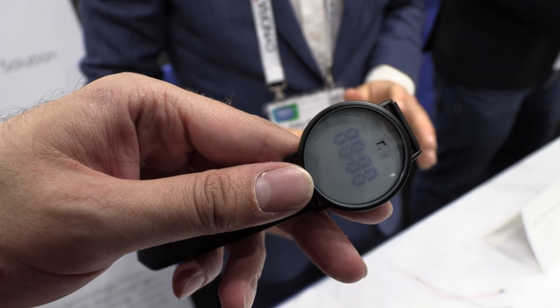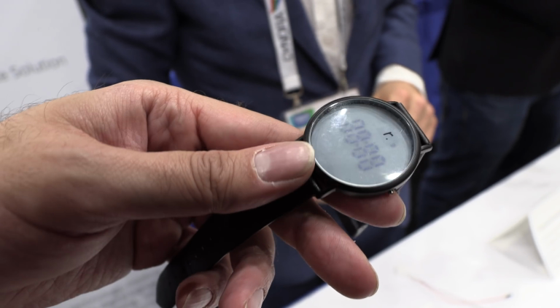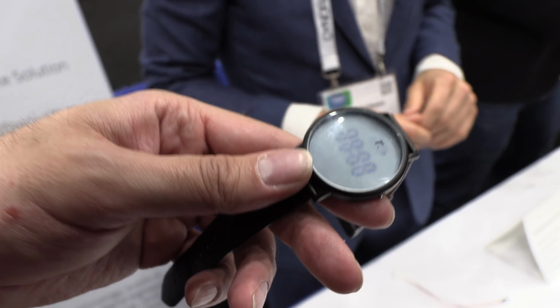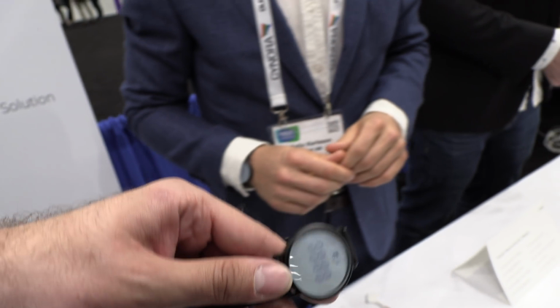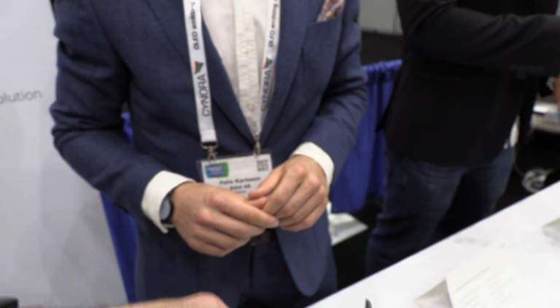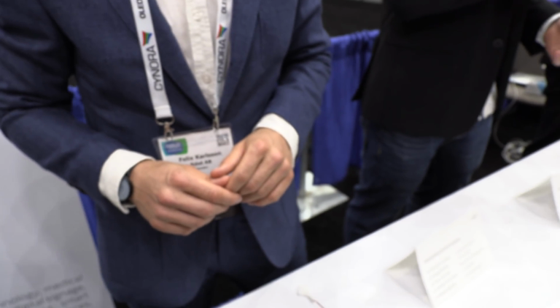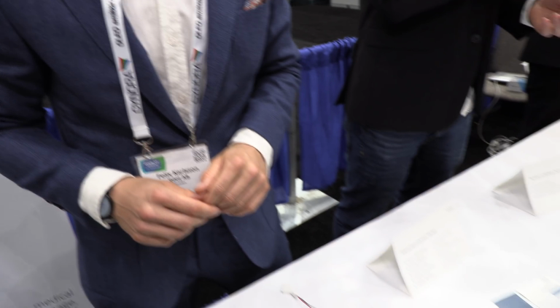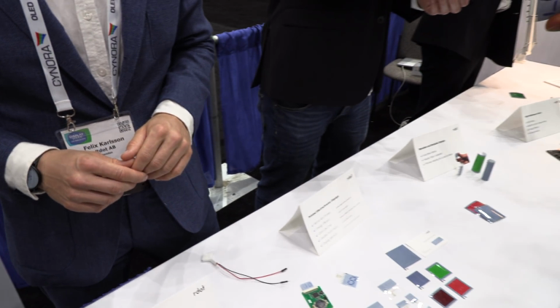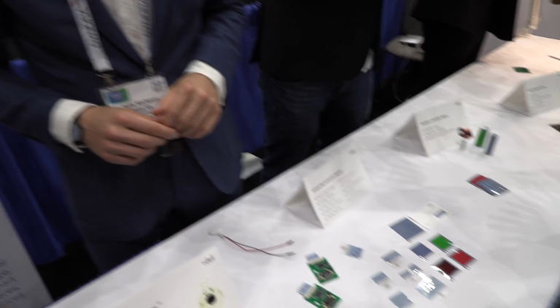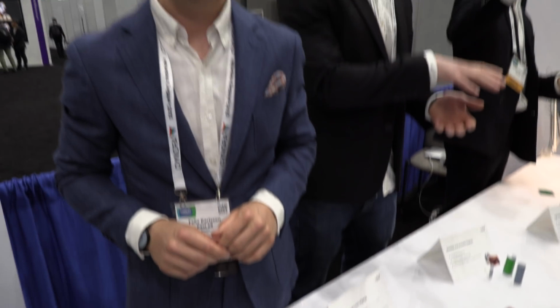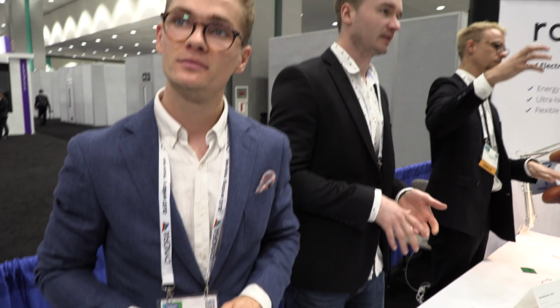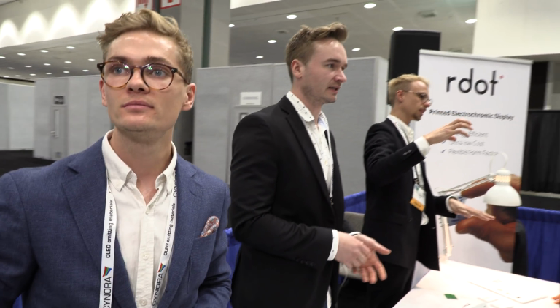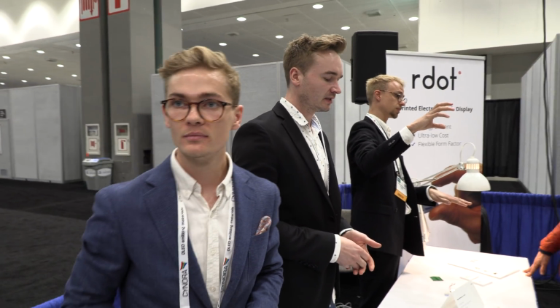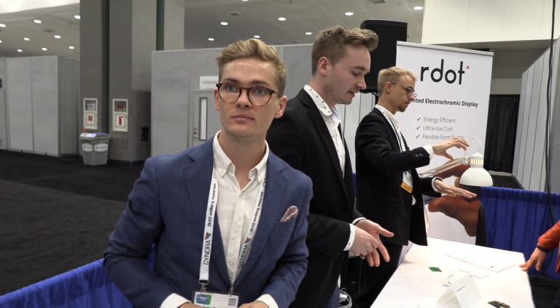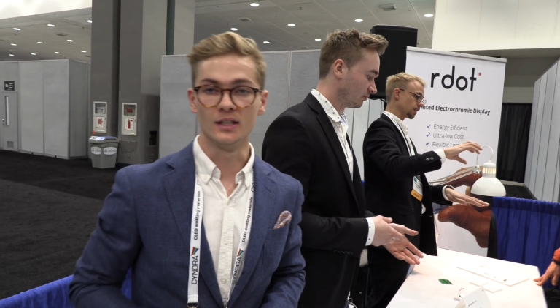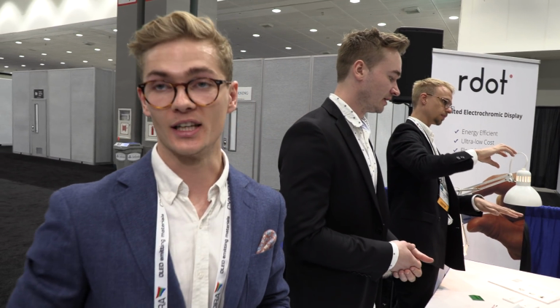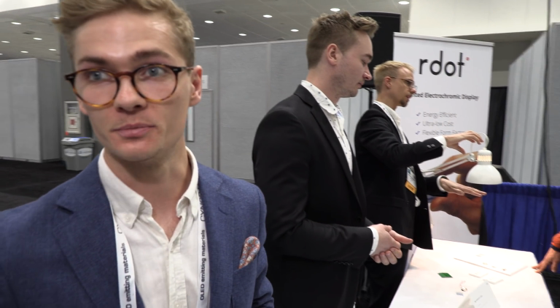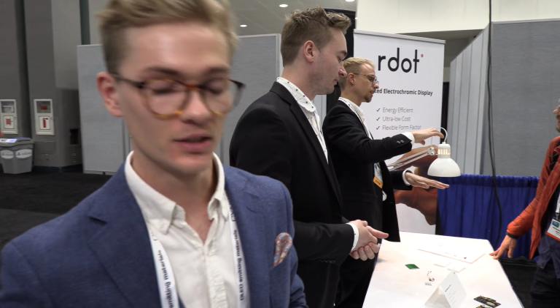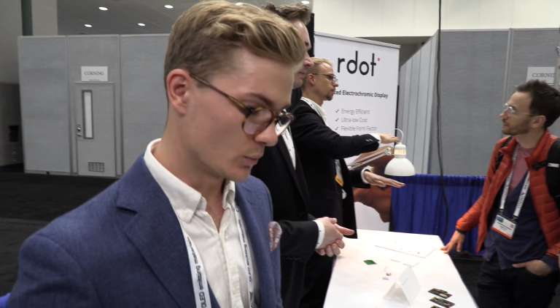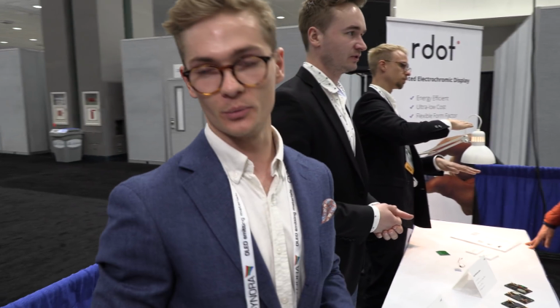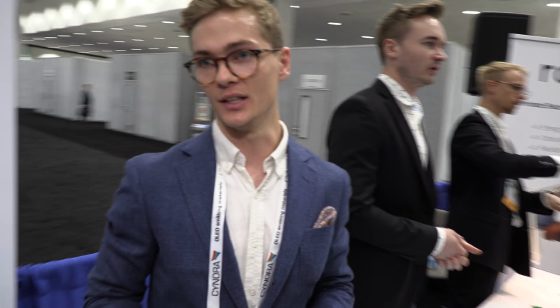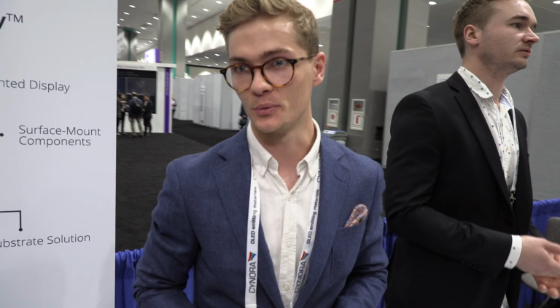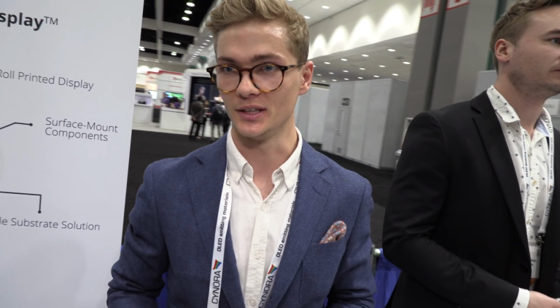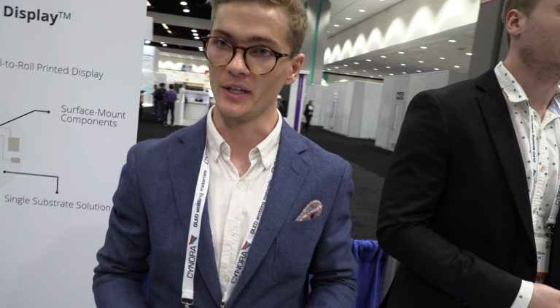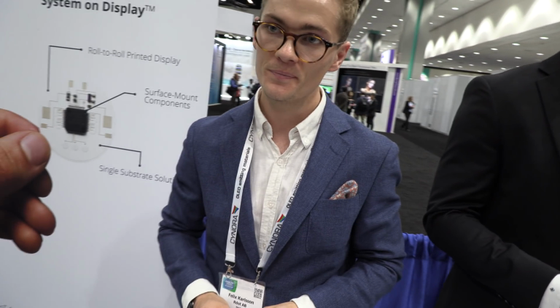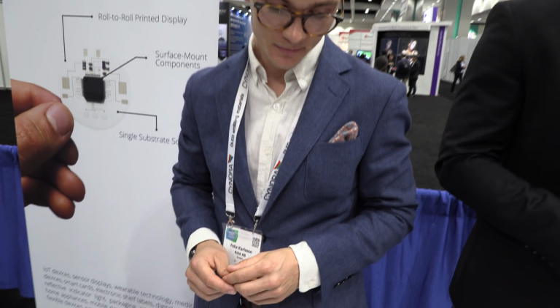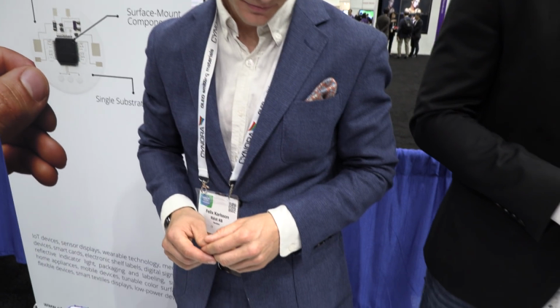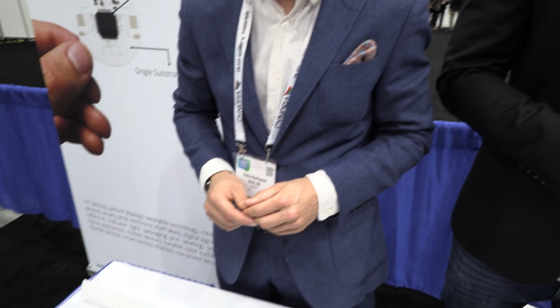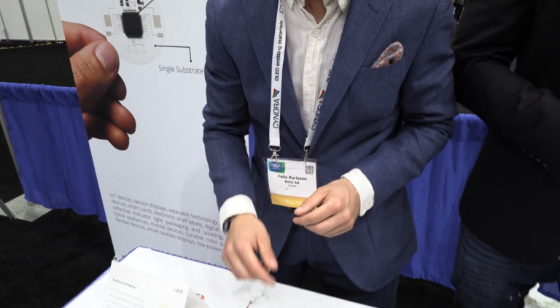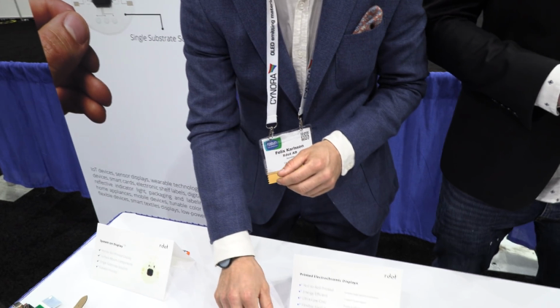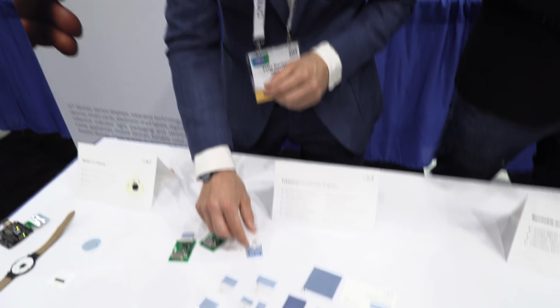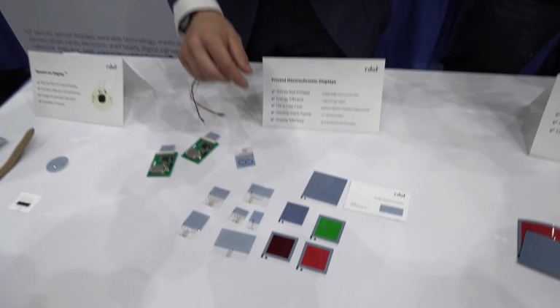It's a bit like magic. It is a segmented display. We don't sell the smartwatch — we sell the display. It is all segmented.